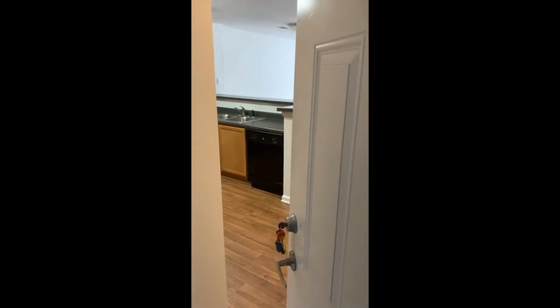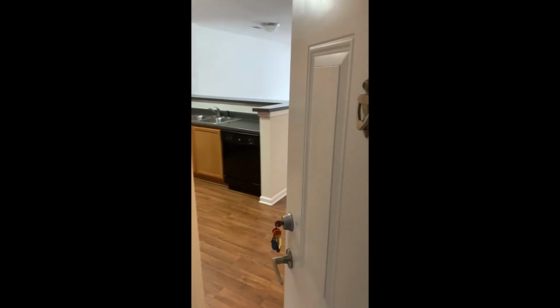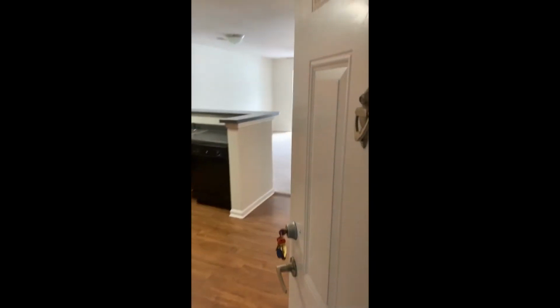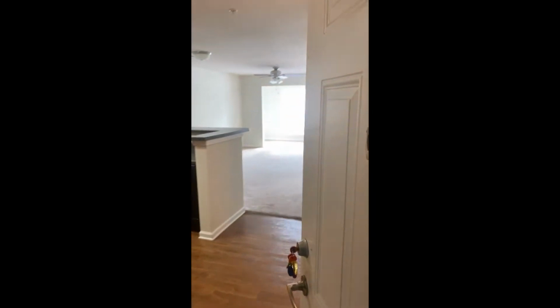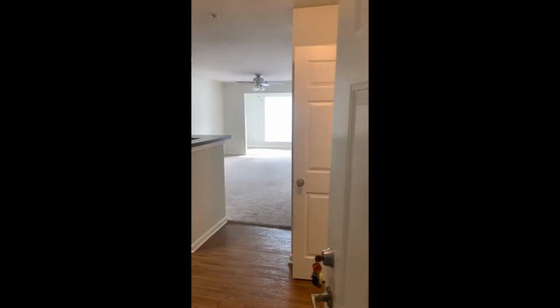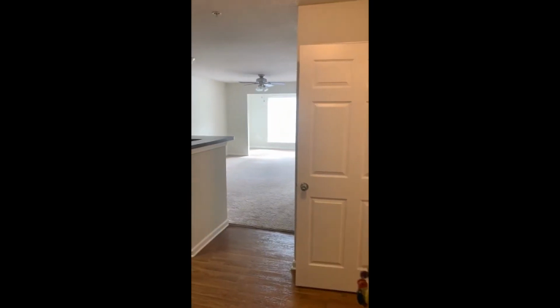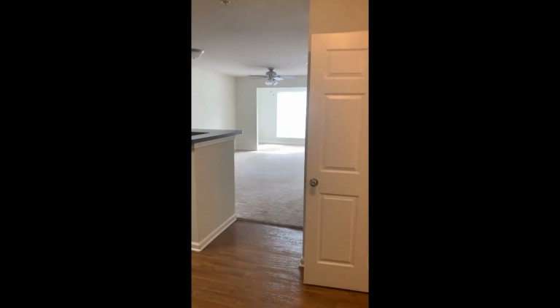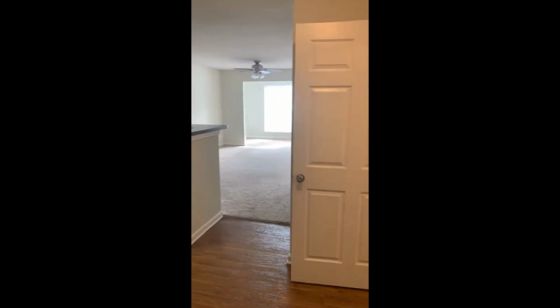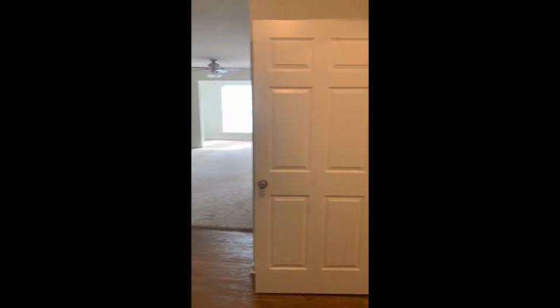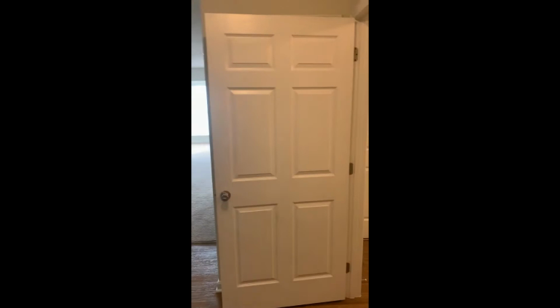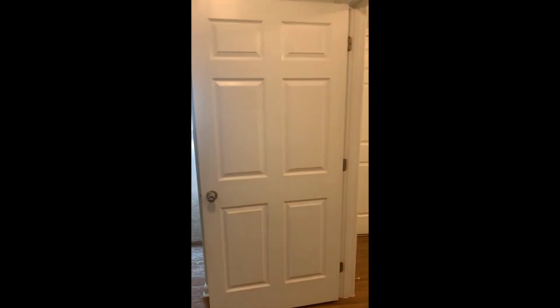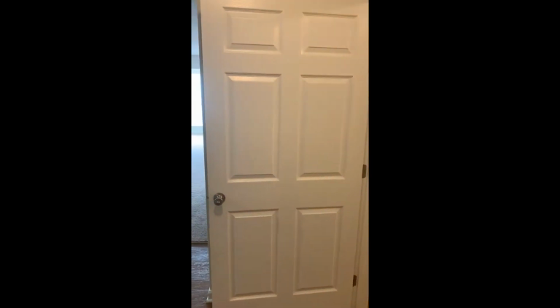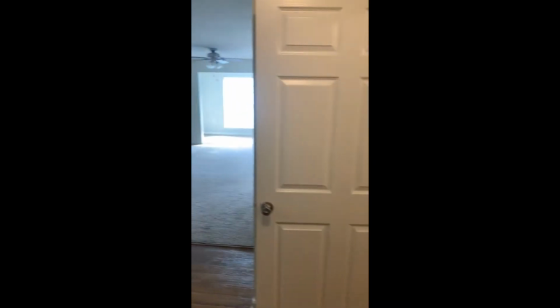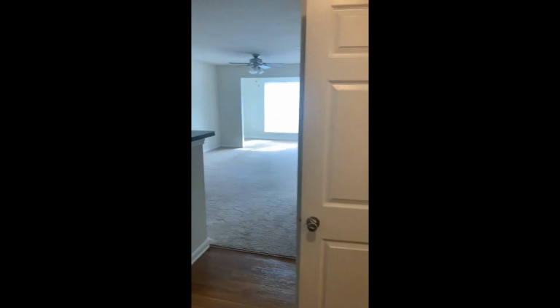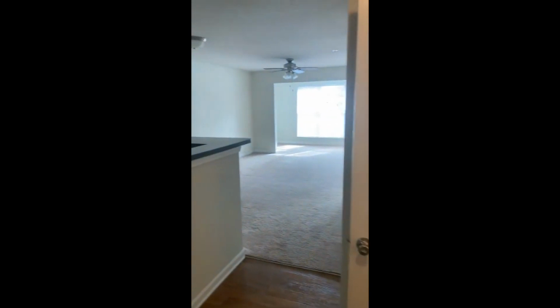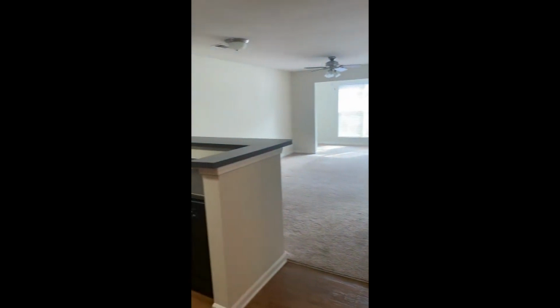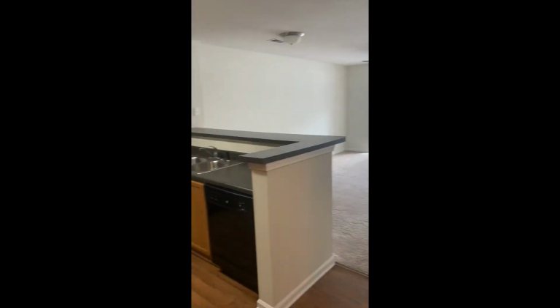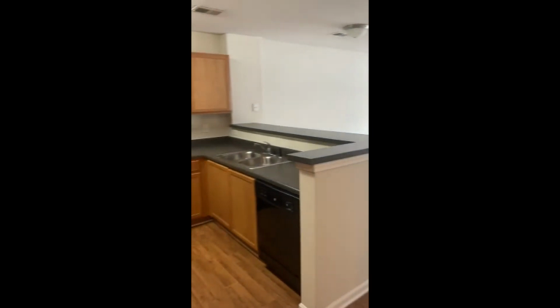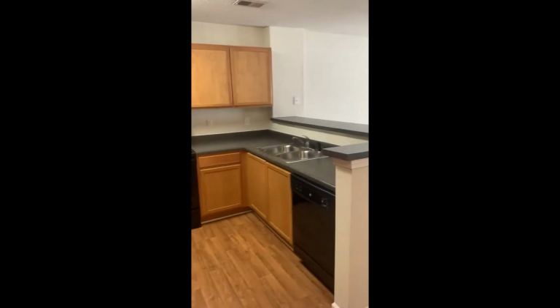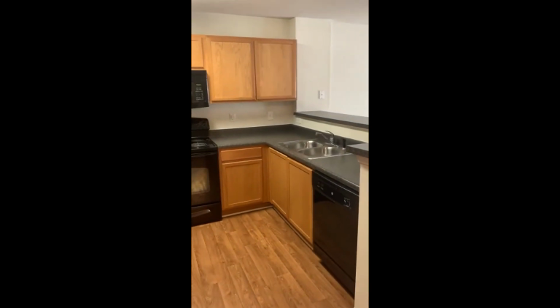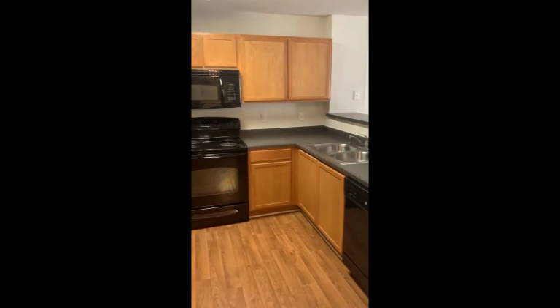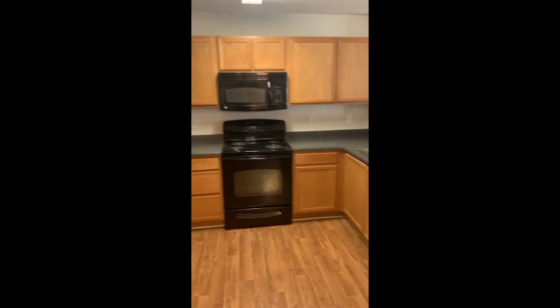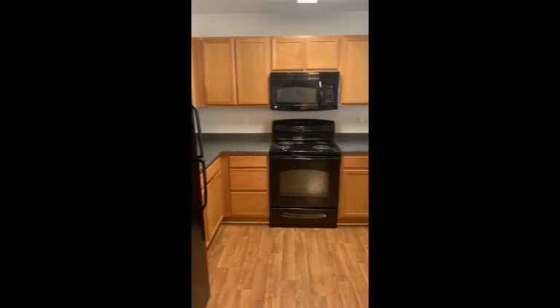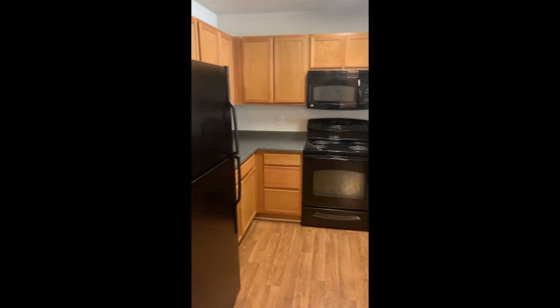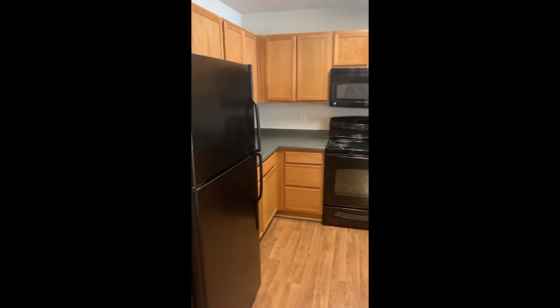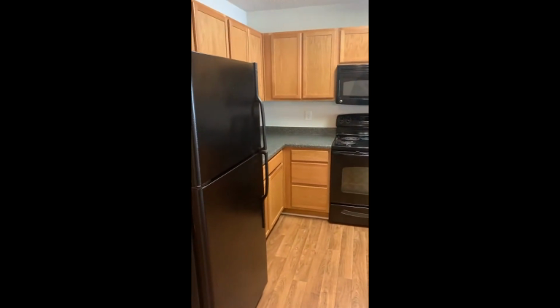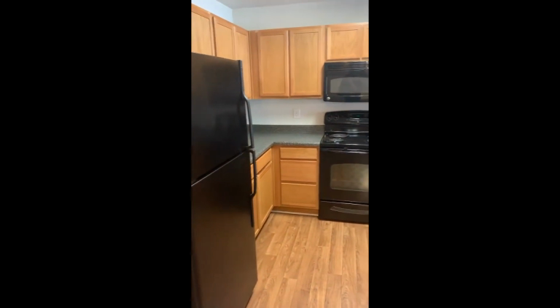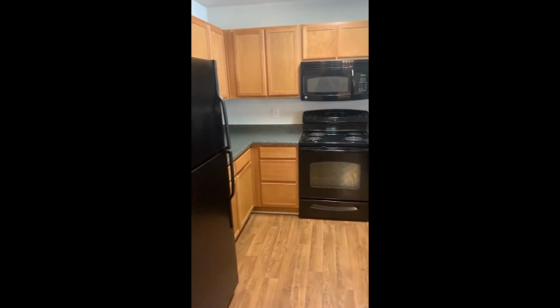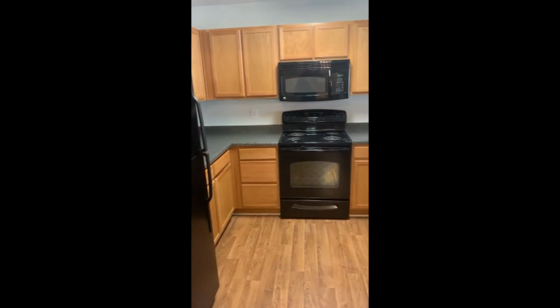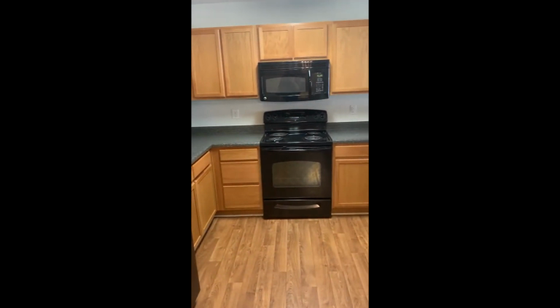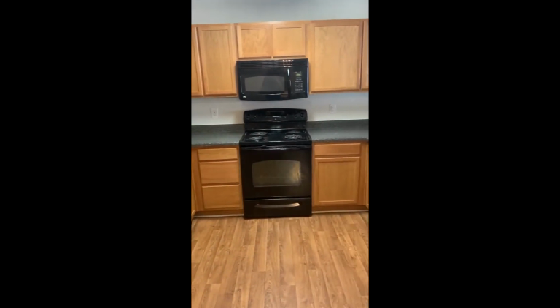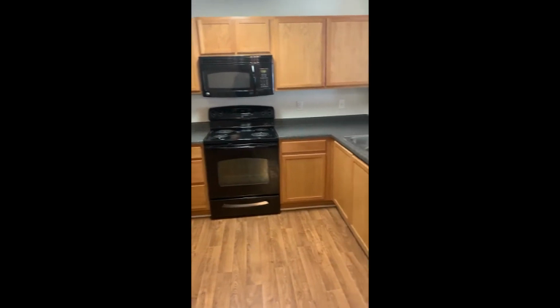We are entering the one-bedroom sunroom. This is the Edinburgh apartment. This apartment comes furnished with stove, refrigerator, dishwasher, garbage disposal, and a microwave.